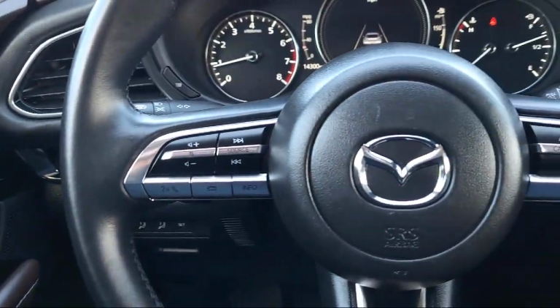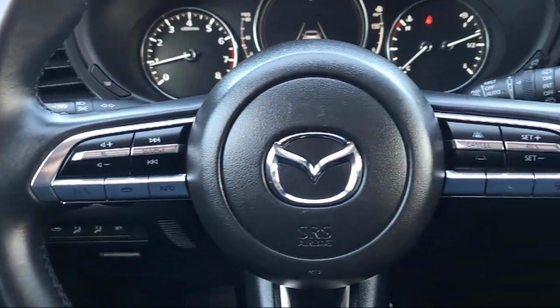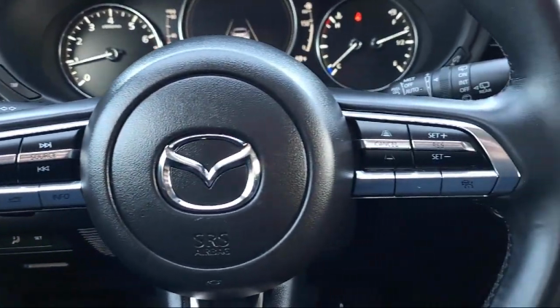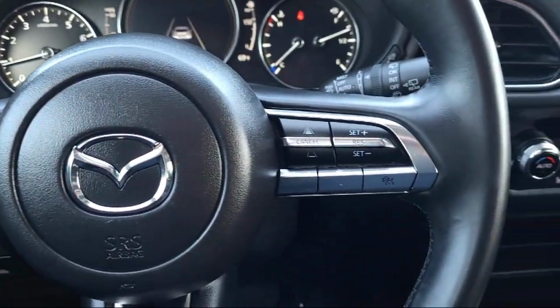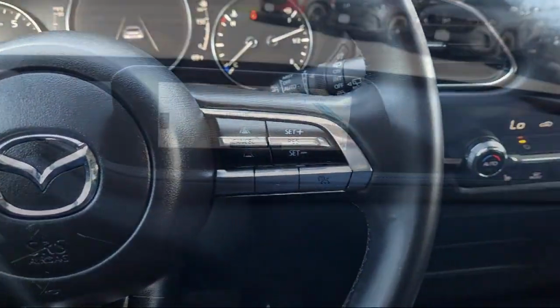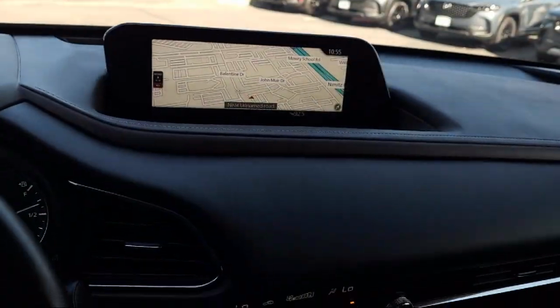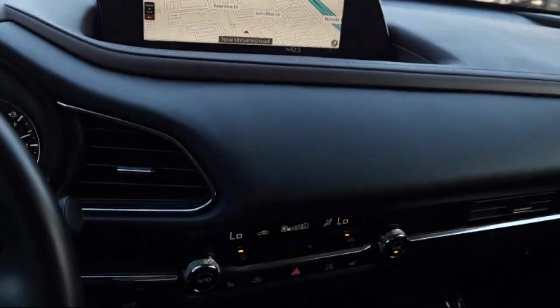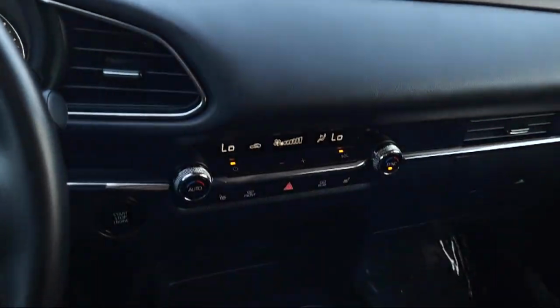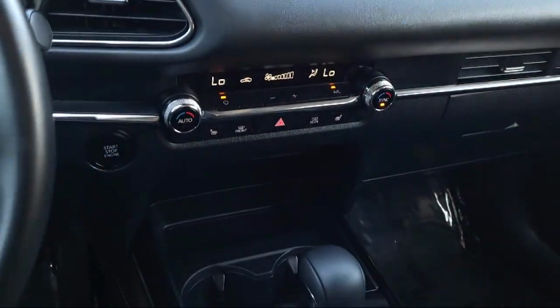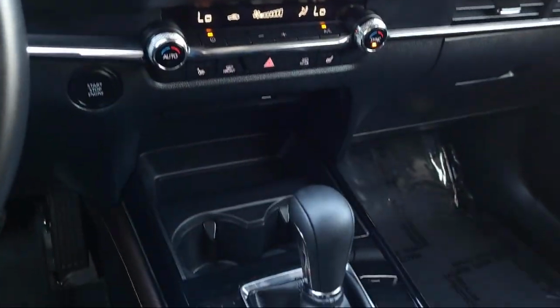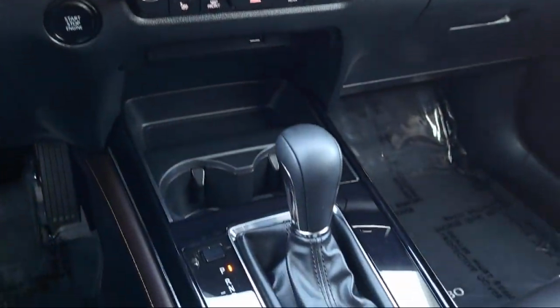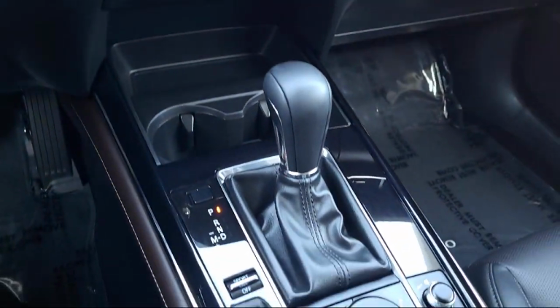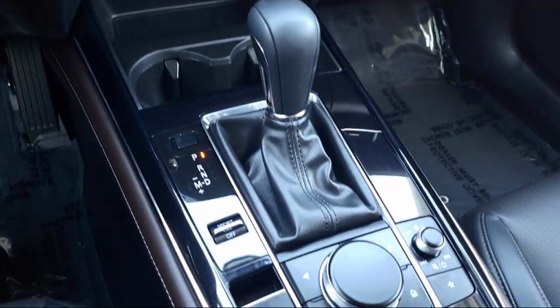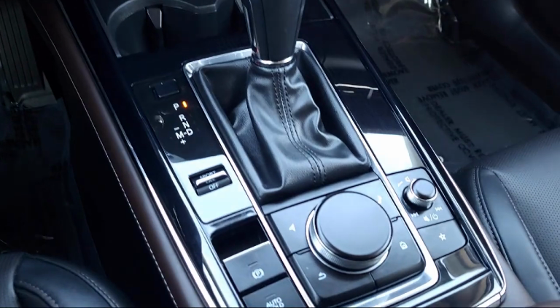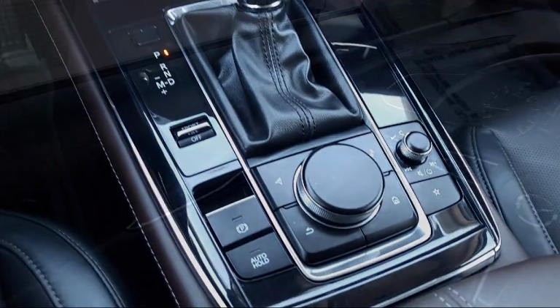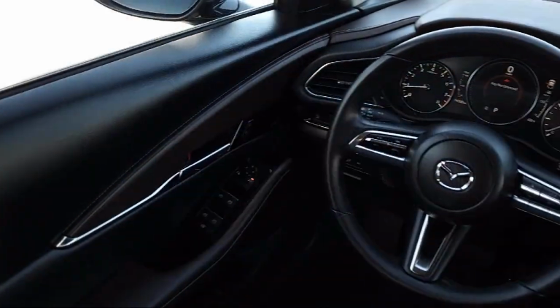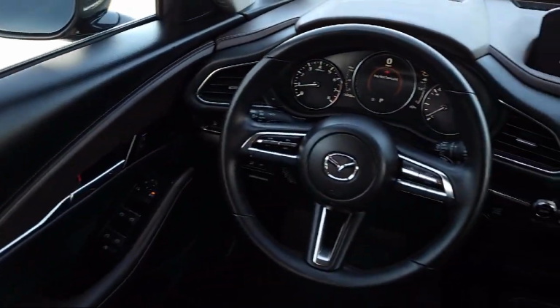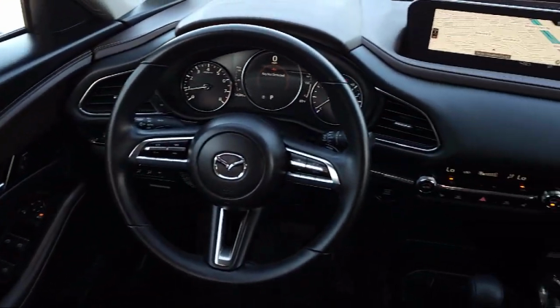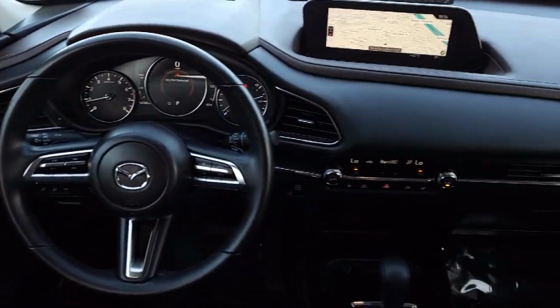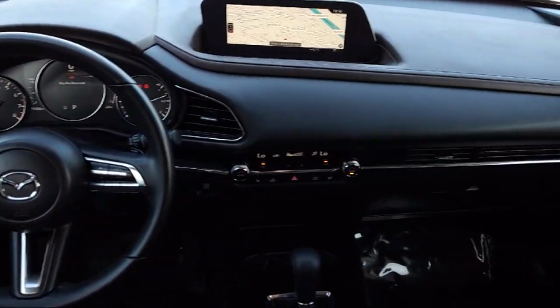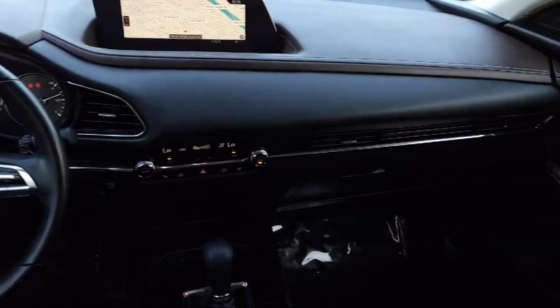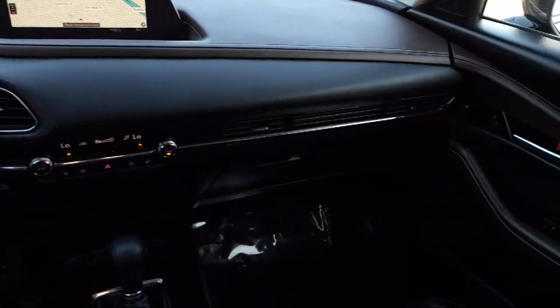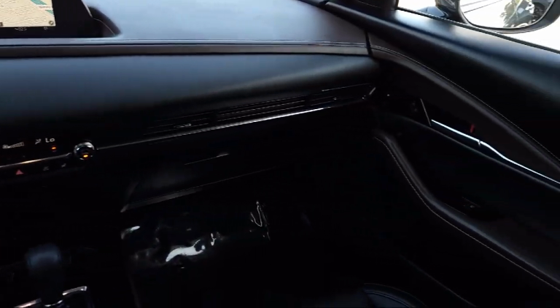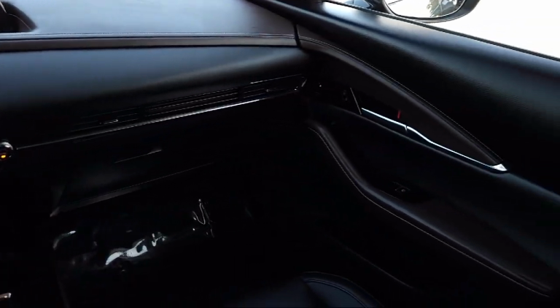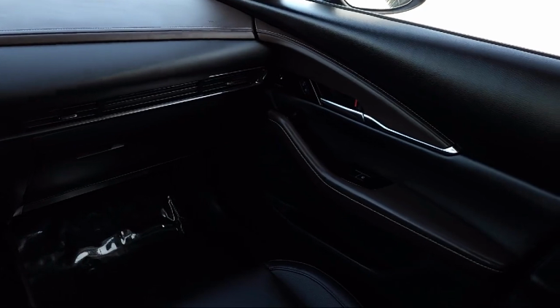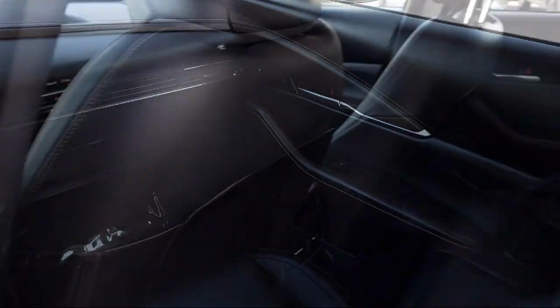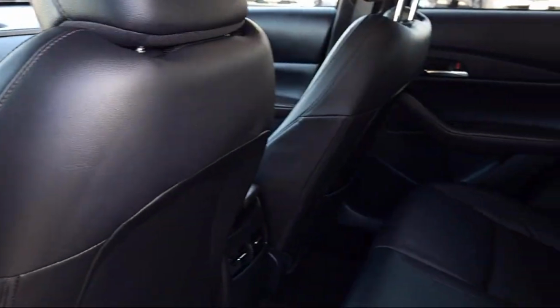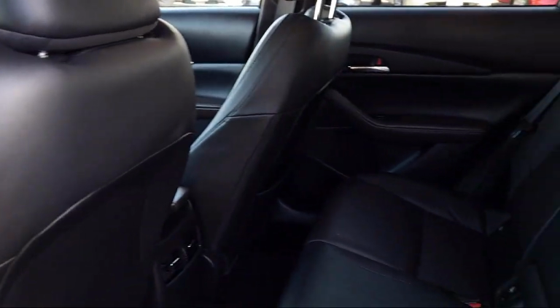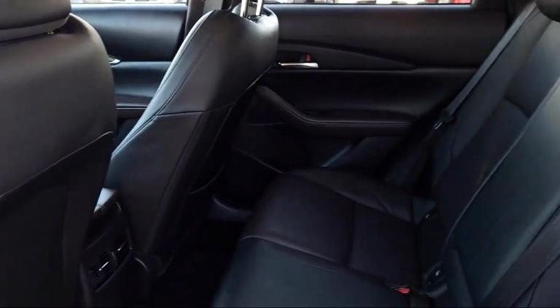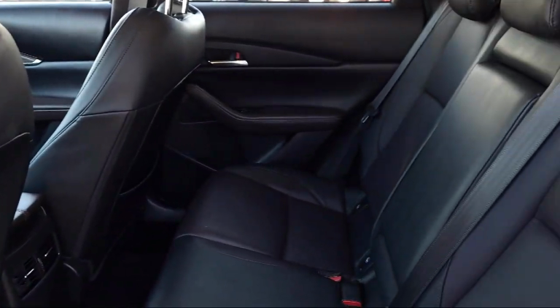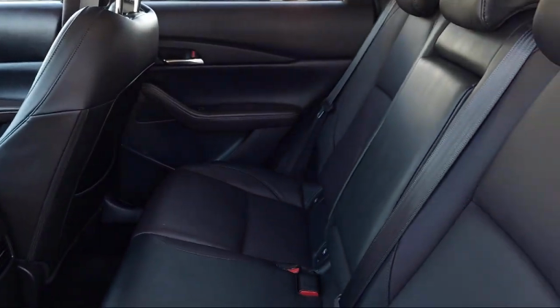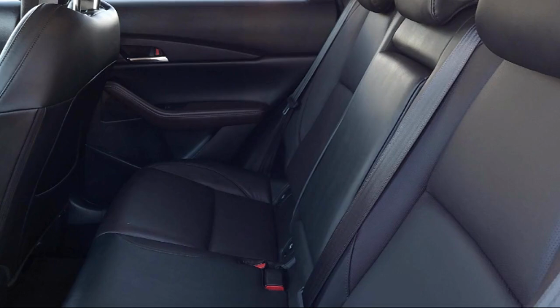Only the best maintained, late-model vehicles make the Mazda certified pre-owned cut. To be eligible, they must pass a 160-point inspection covering major to minor components, and each vehicle is tested to make sure it meets Mazda's highest standards.